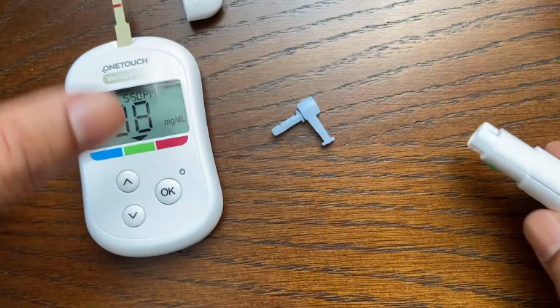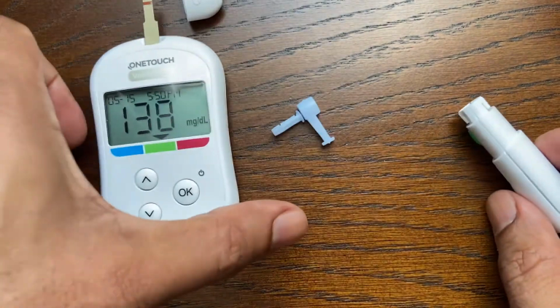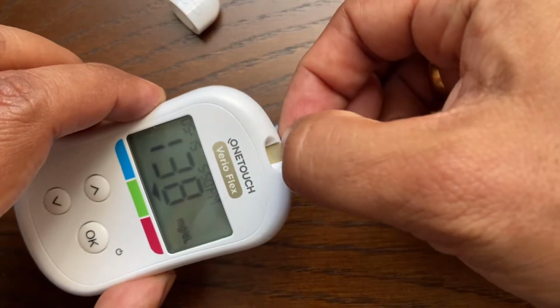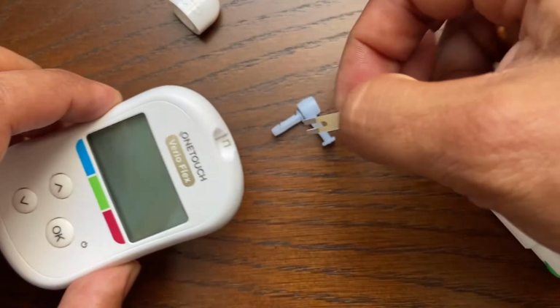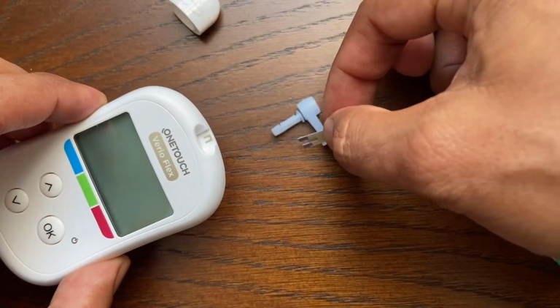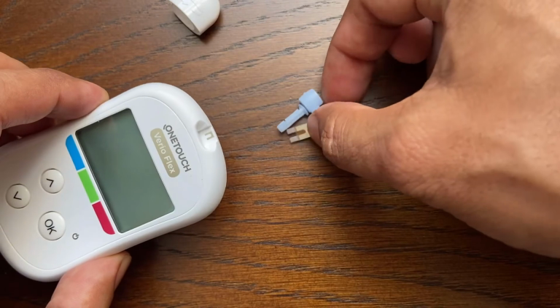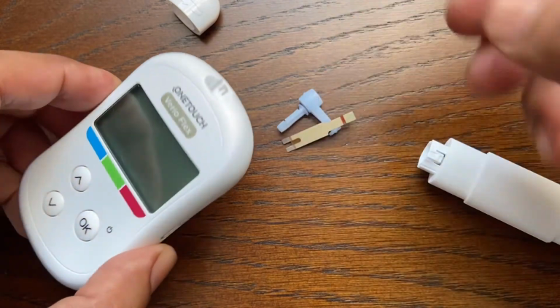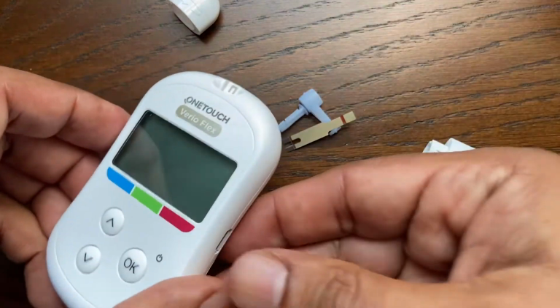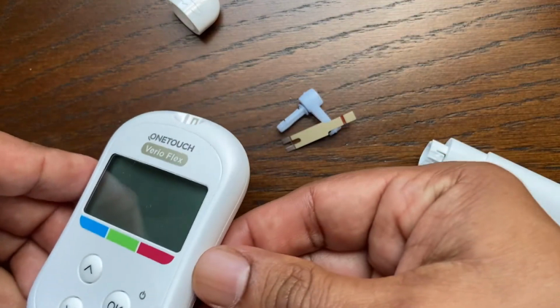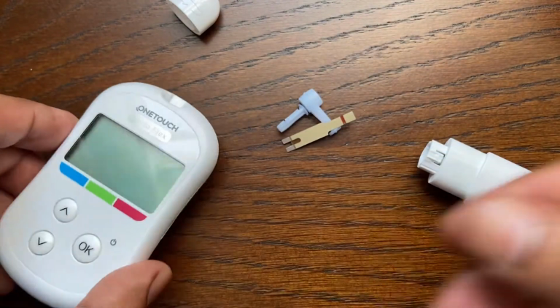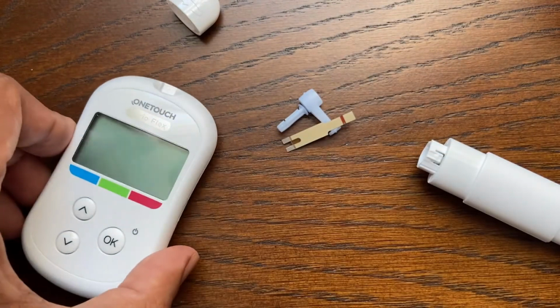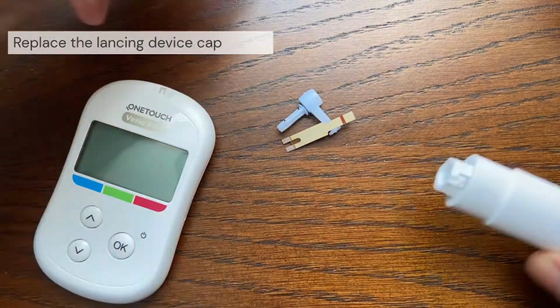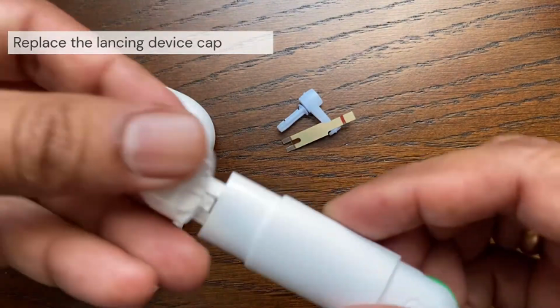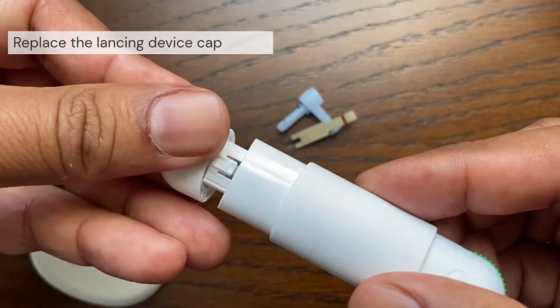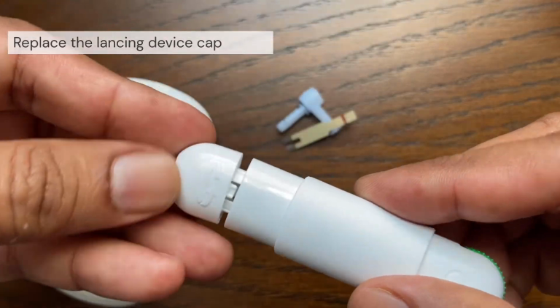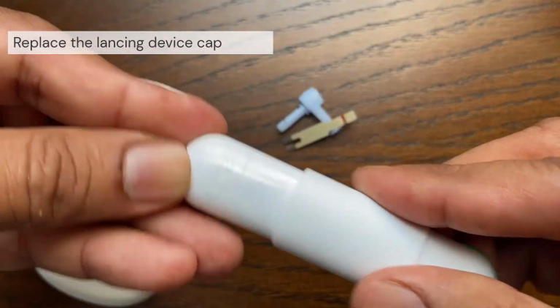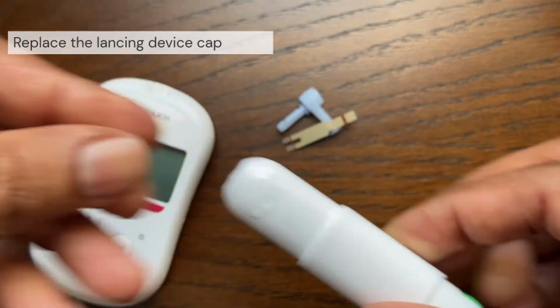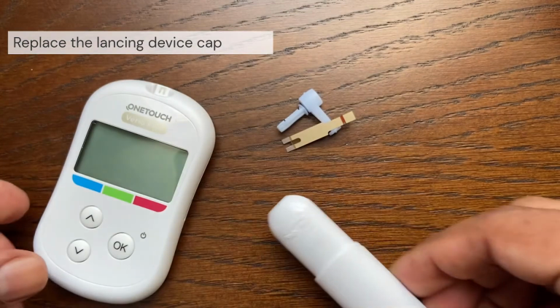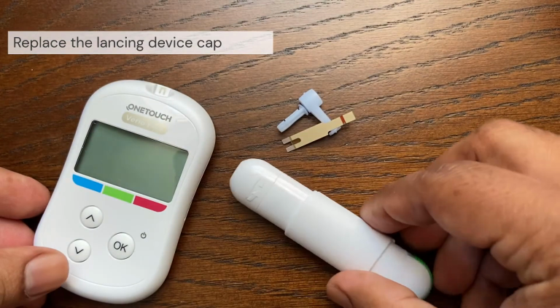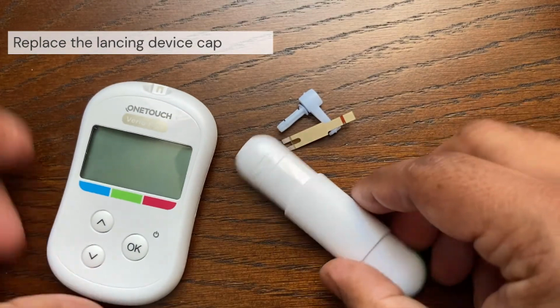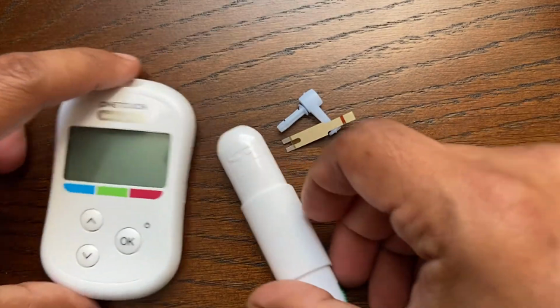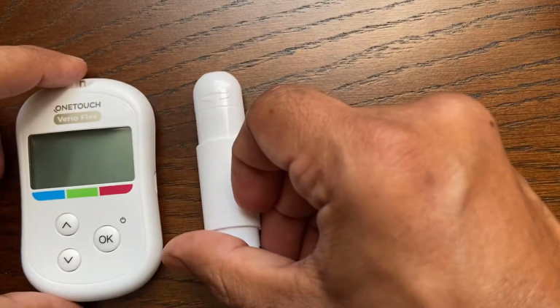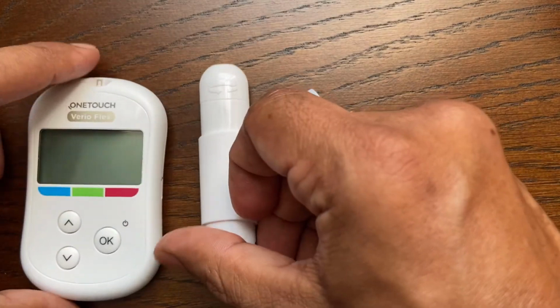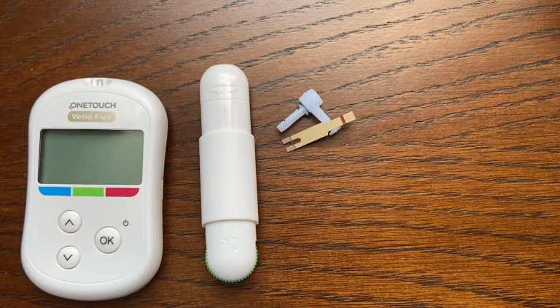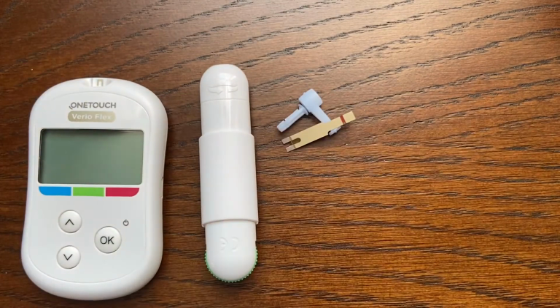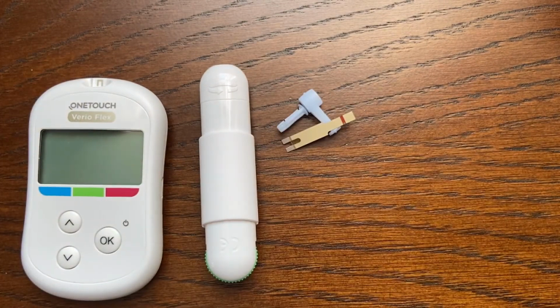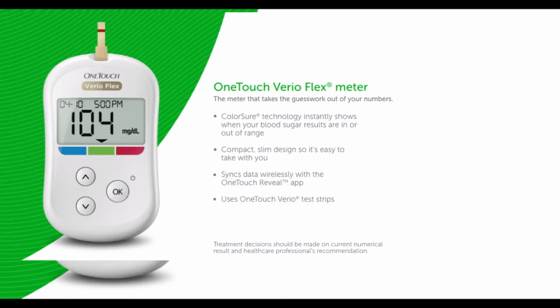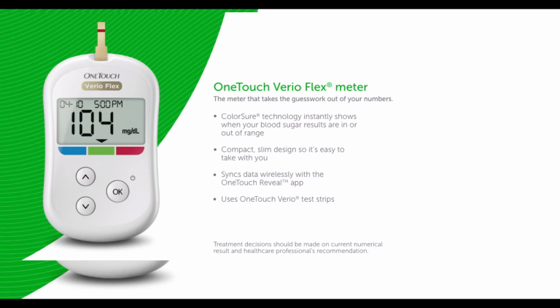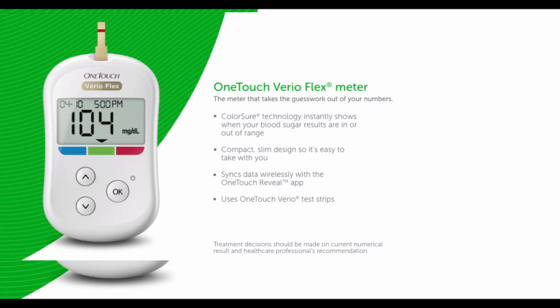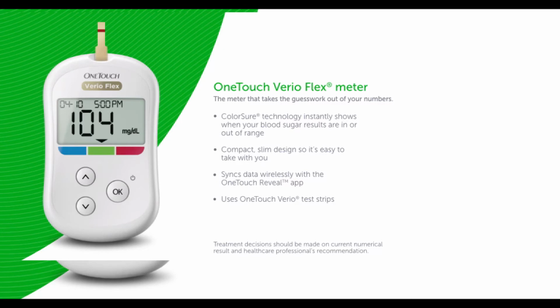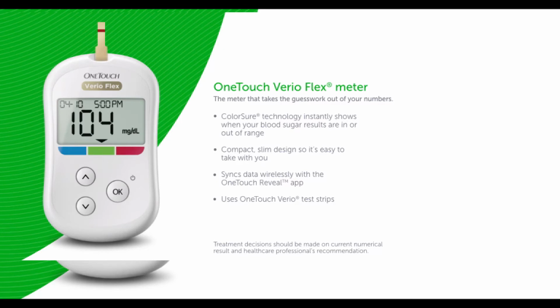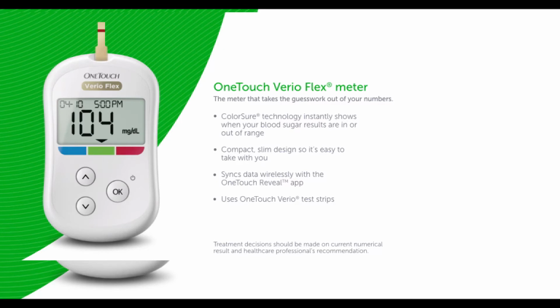Once the test strip is removed, the device will turn itself off. Place the cap back onto the device. This is a very easy to use blood glucose meter. Thanks for watching, and please check our additional One Touch Vario Flex meter videos.